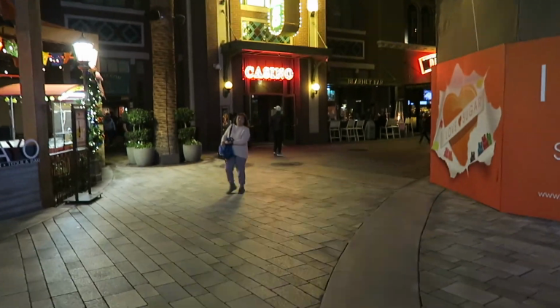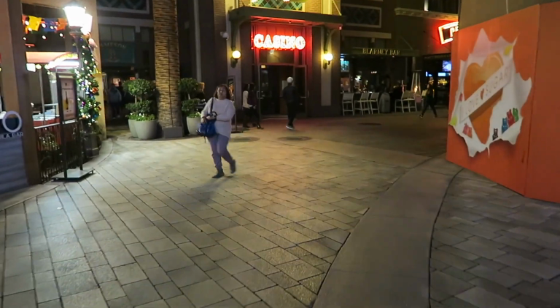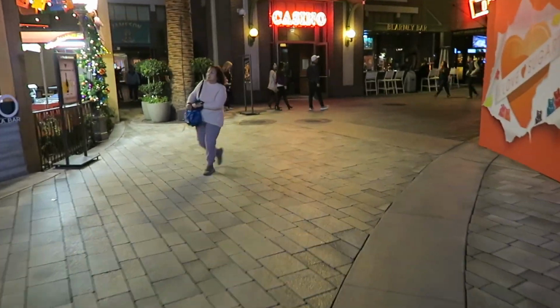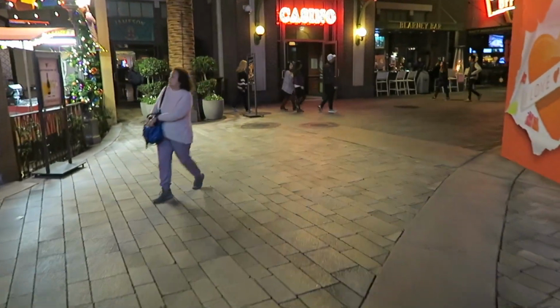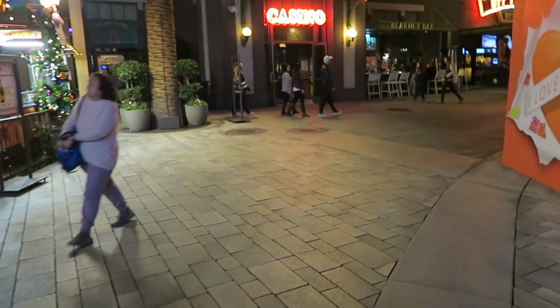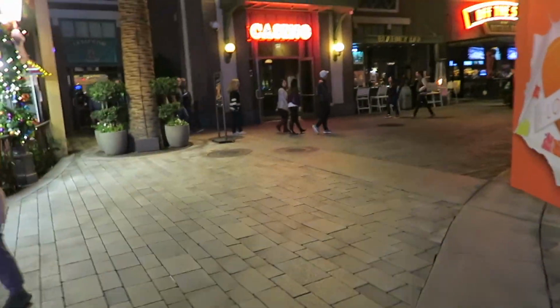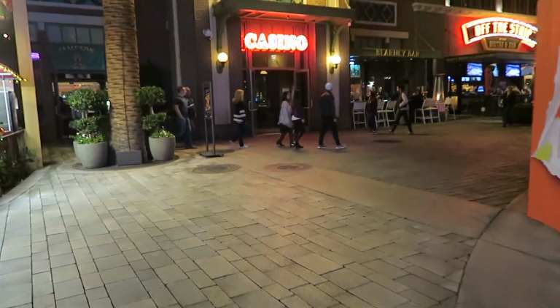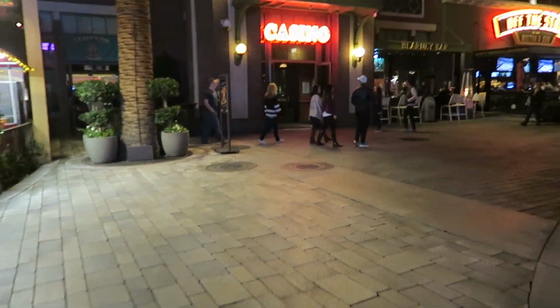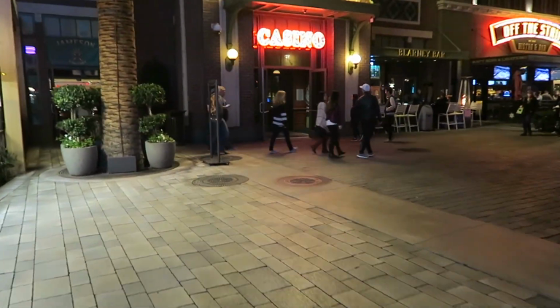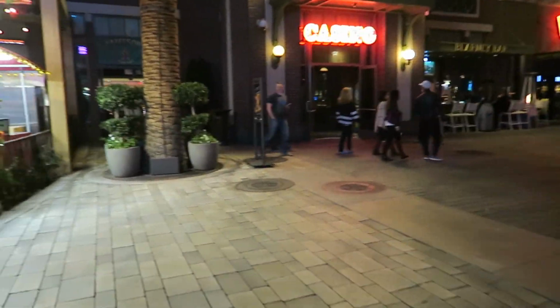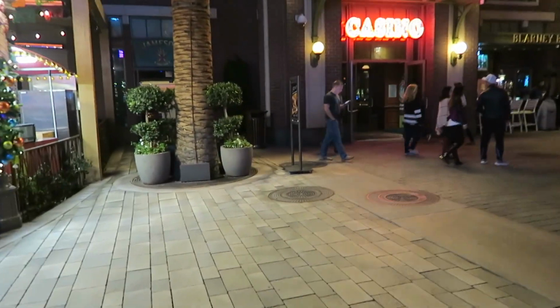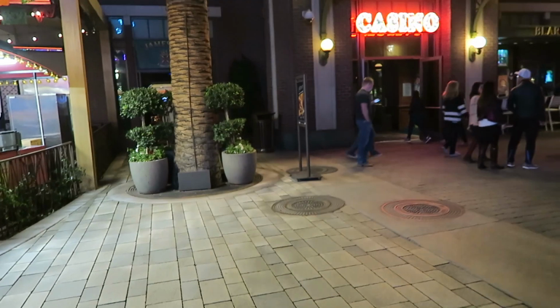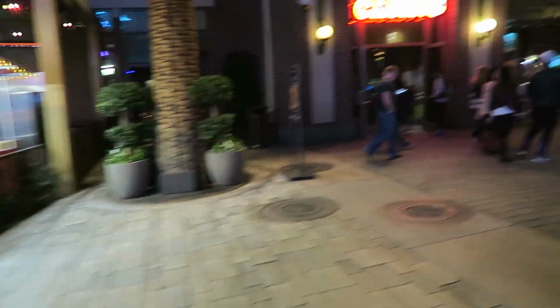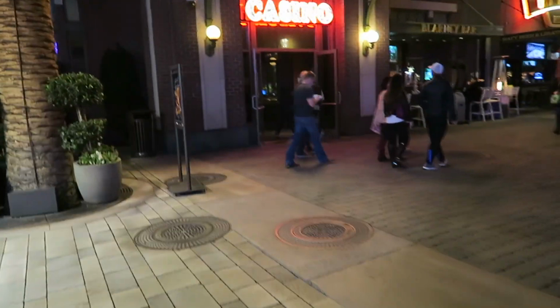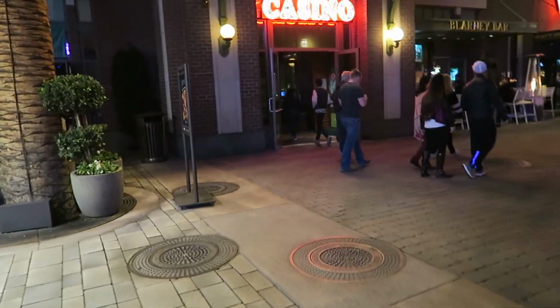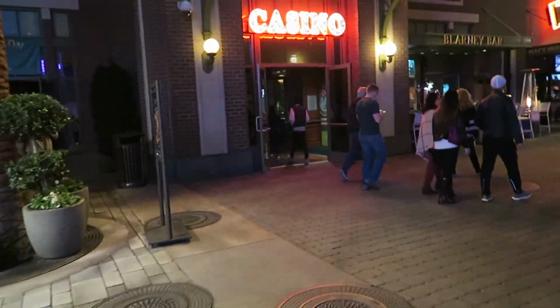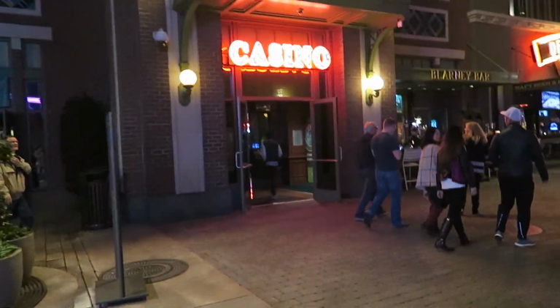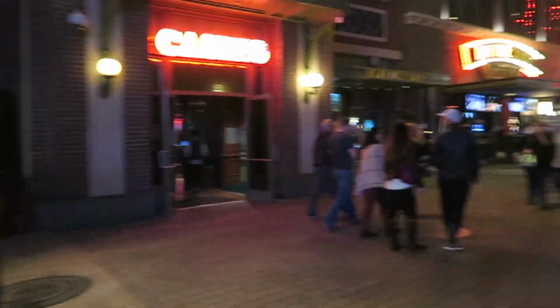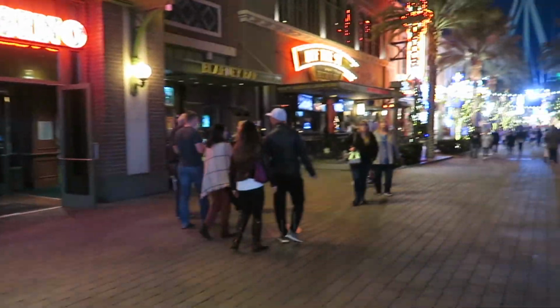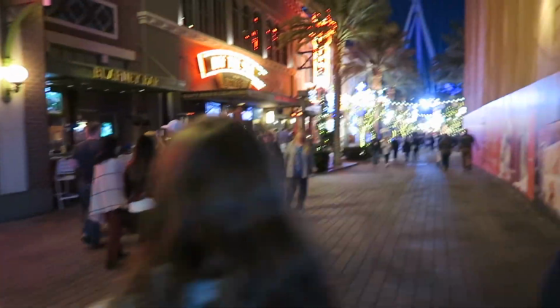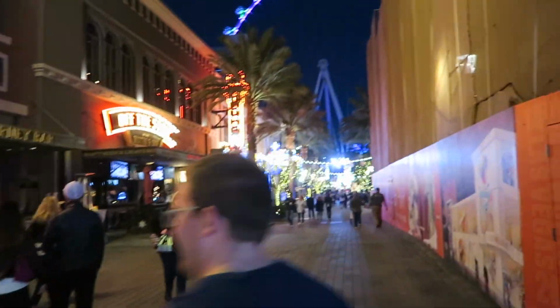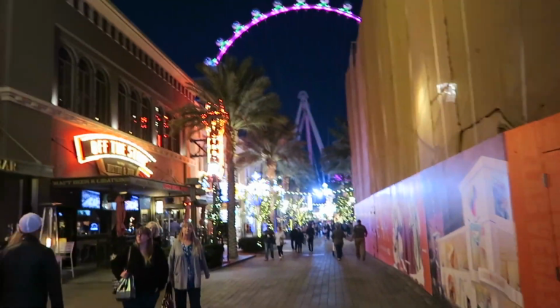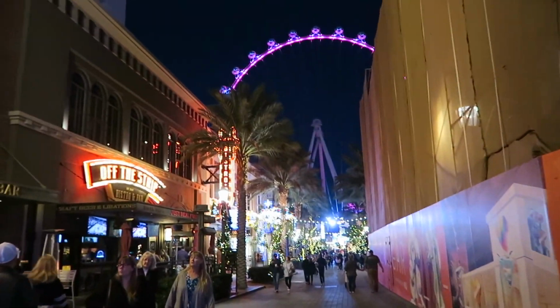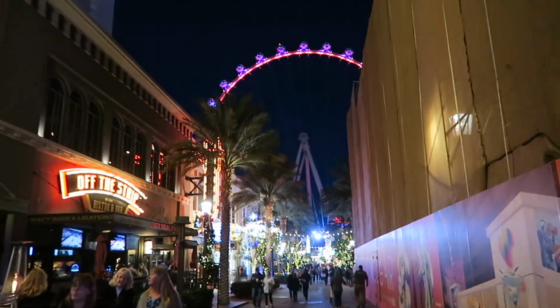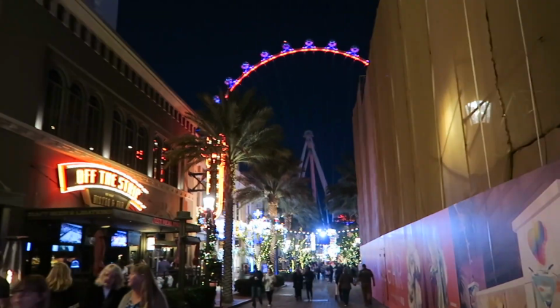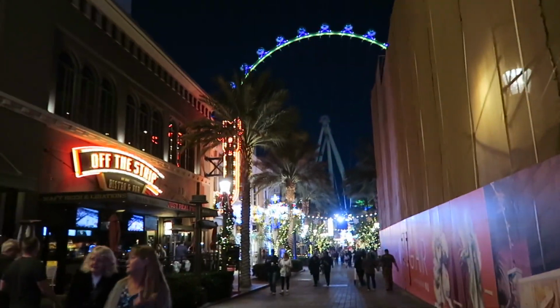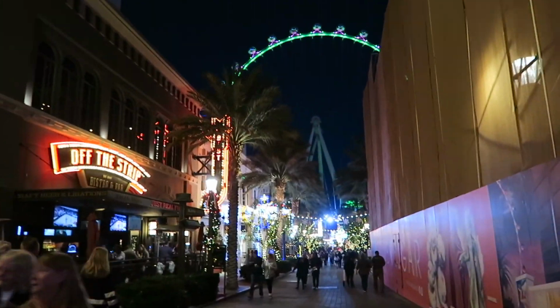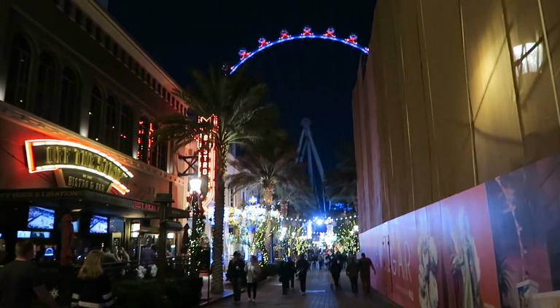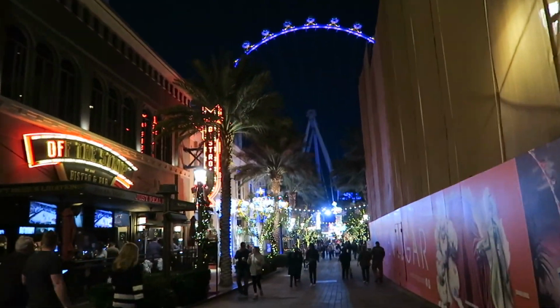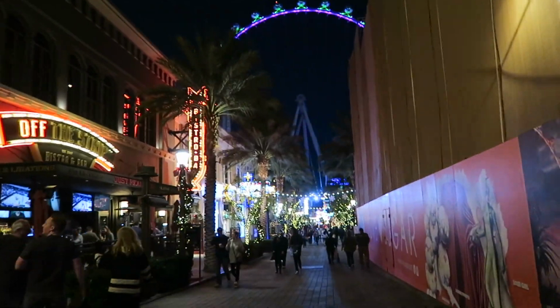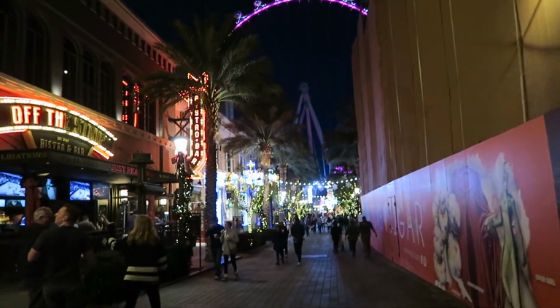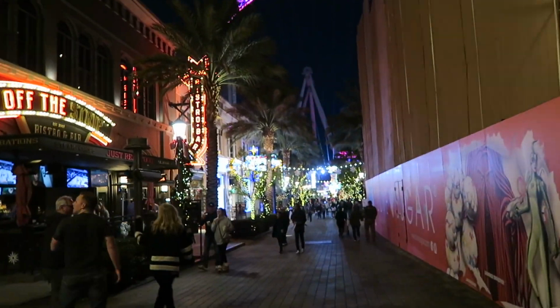The weather right now is very nice outside. It's a nice breeze, it's not cold at all. It's just perfect, and if you've never been on the High Roller I do recommend it. Very cool. Takes a half an hour to go all the way around.